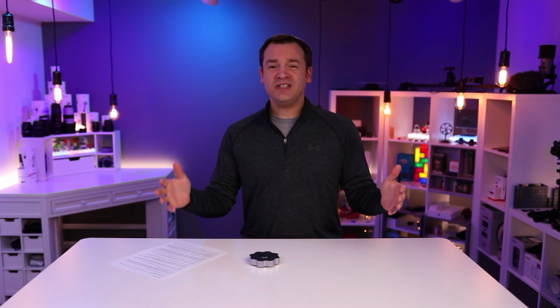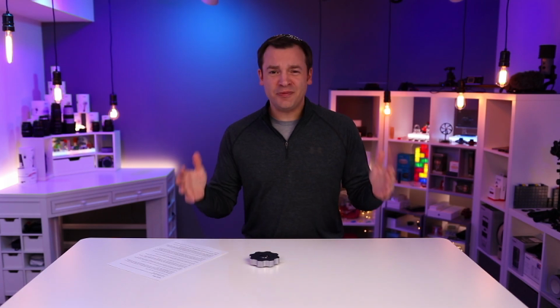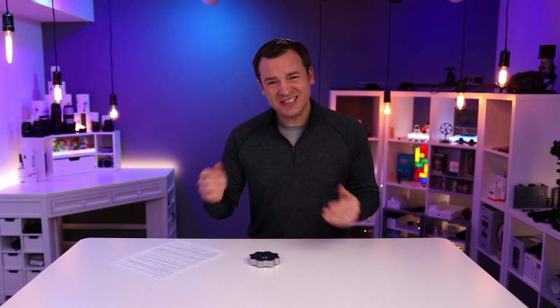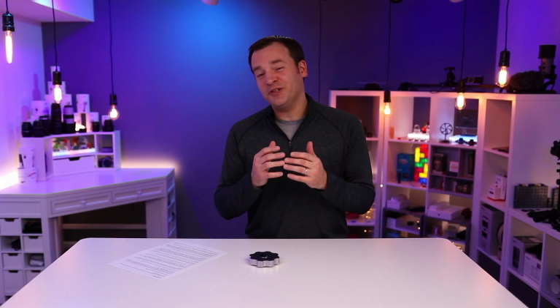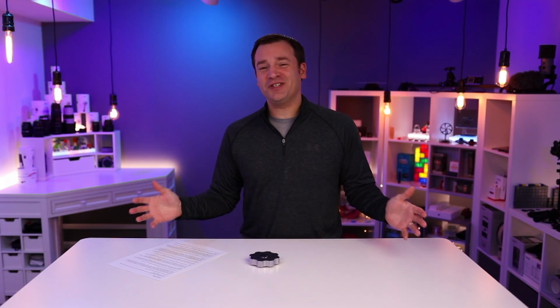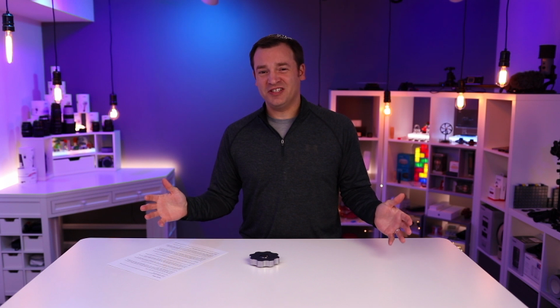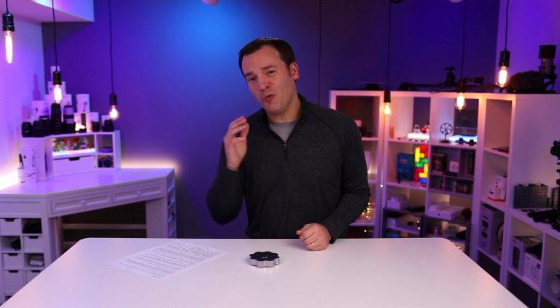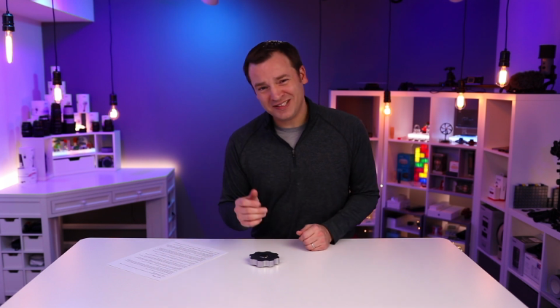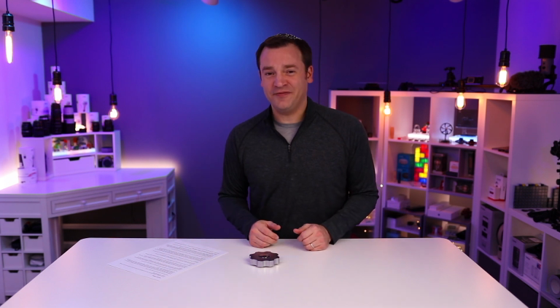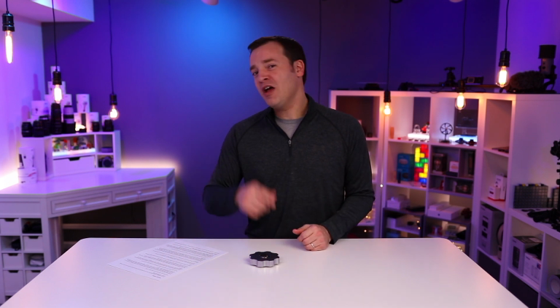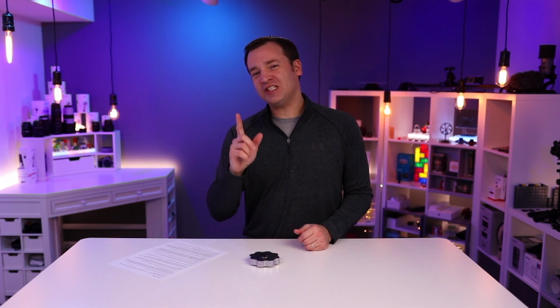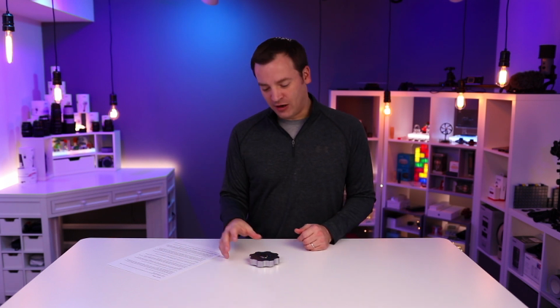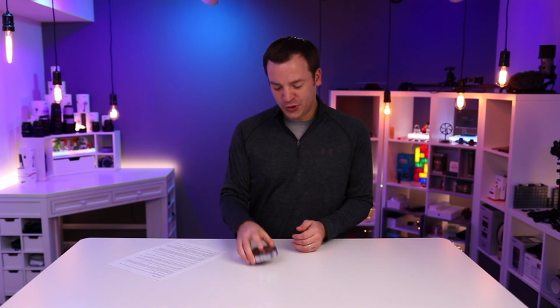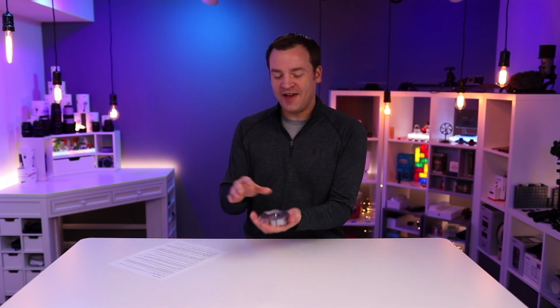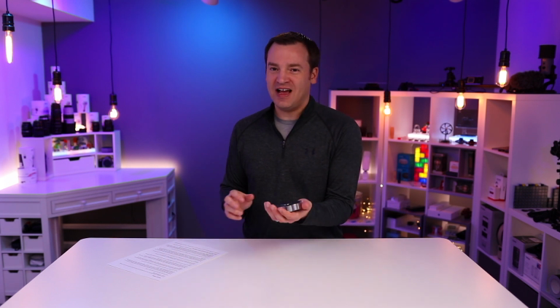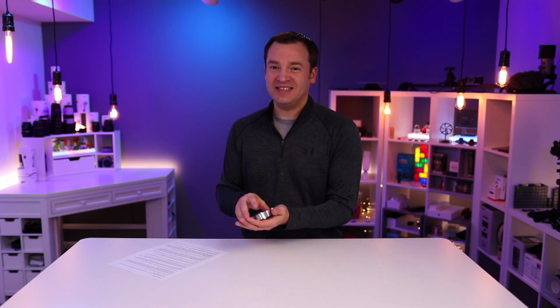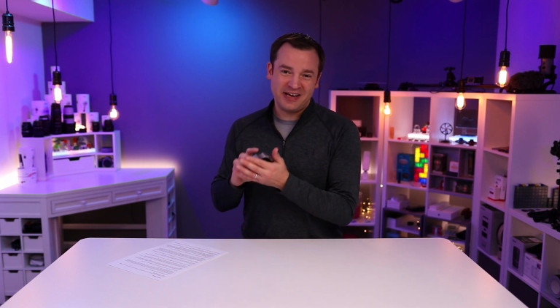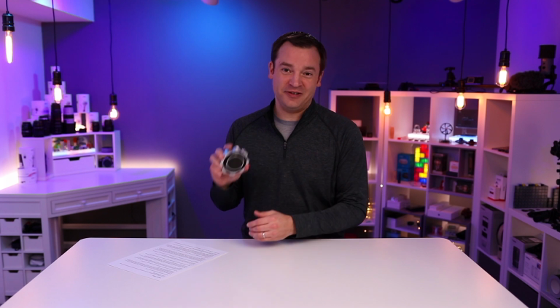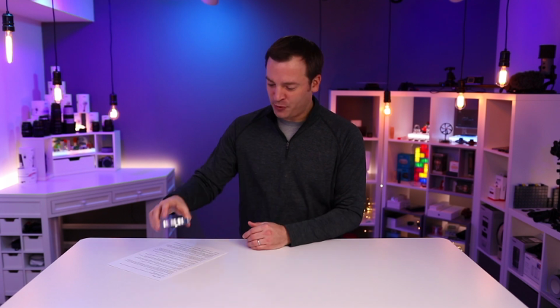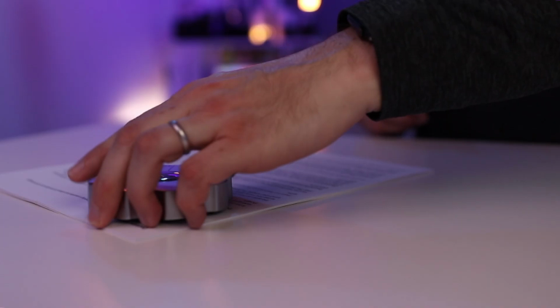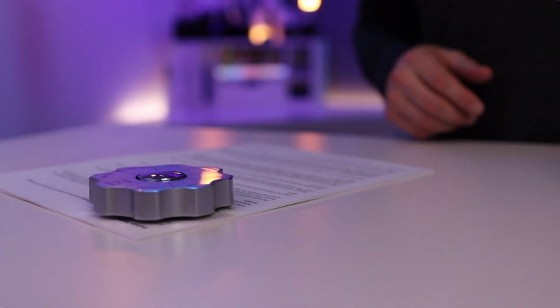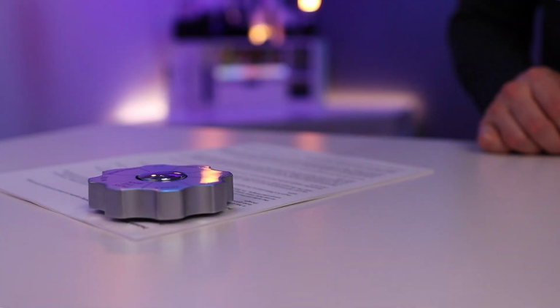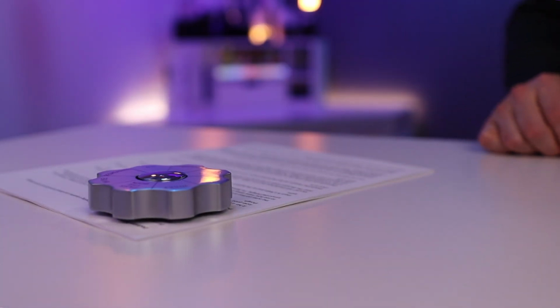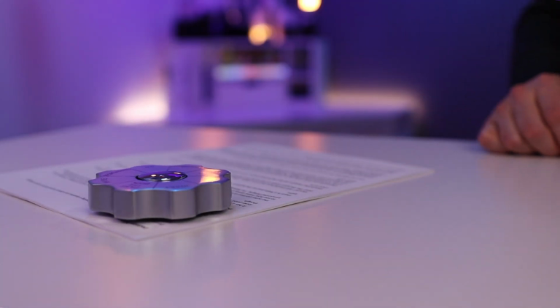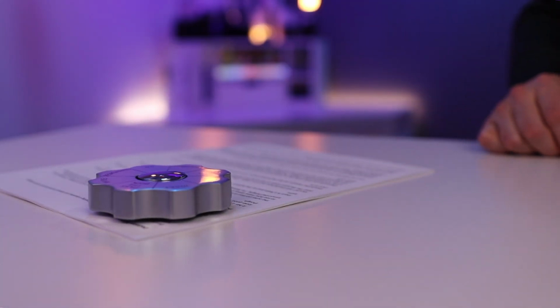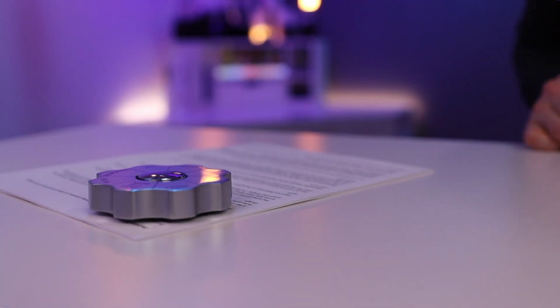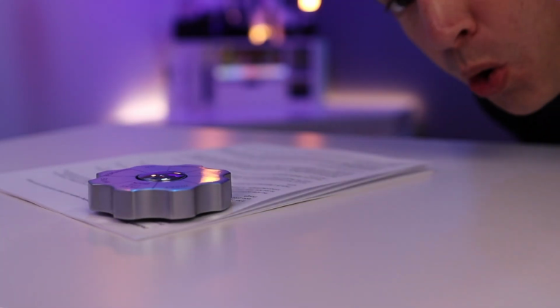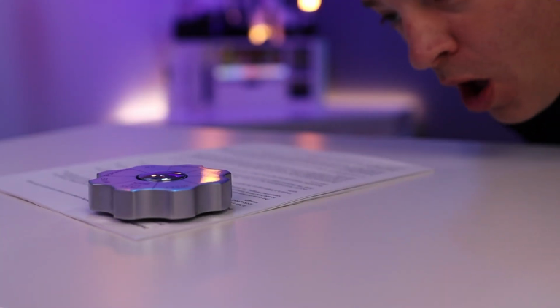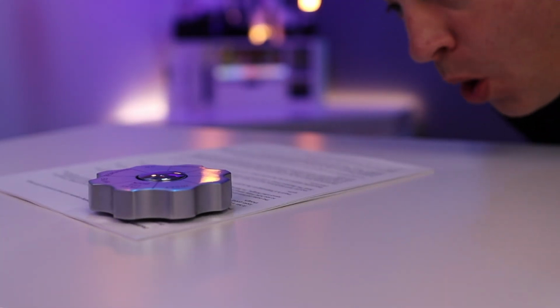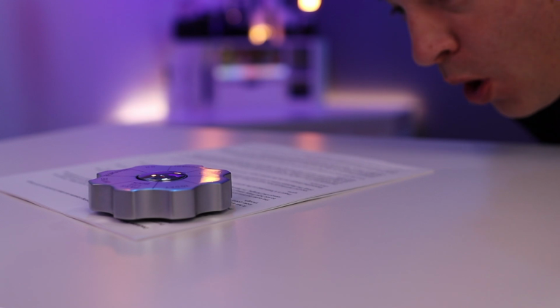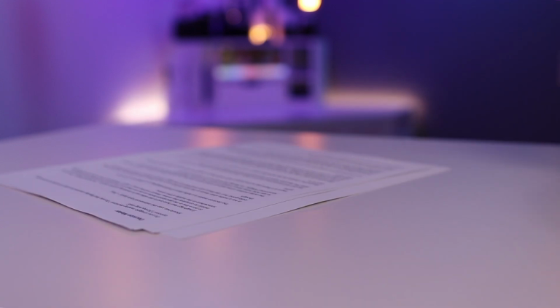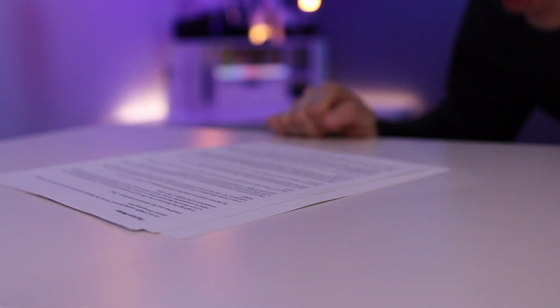Obviously you're going to be using this to make all your future decisions, but what else is it good for? First of all, due to its hefty size, it does make a really good paperweight. It's going to keep those papers in place — they're not going to blow off your desk or move around — and help you keep things organized.